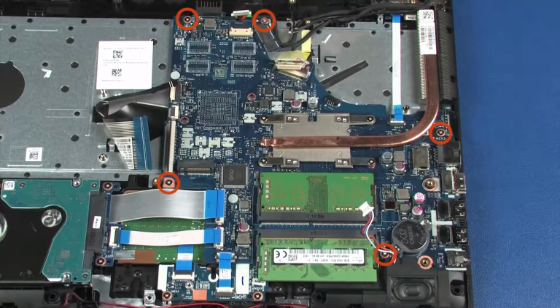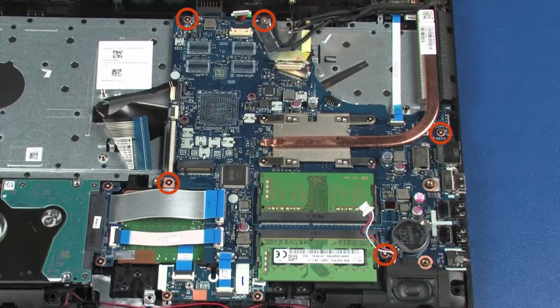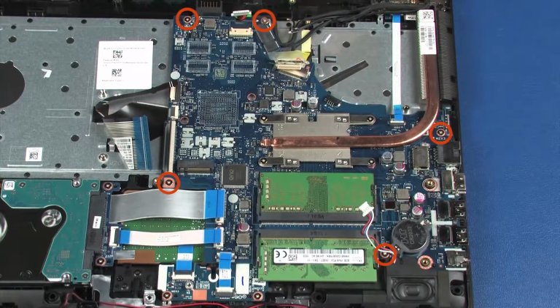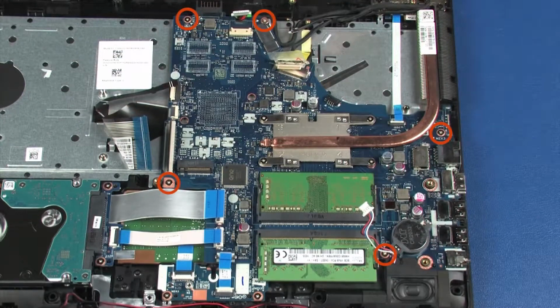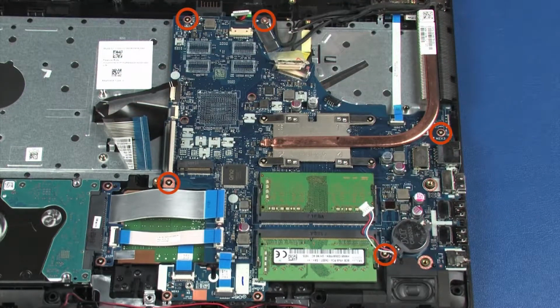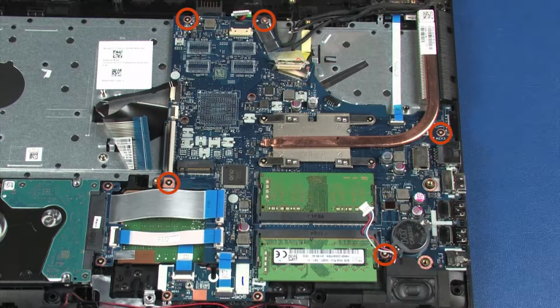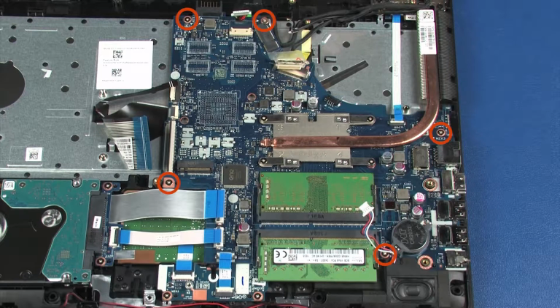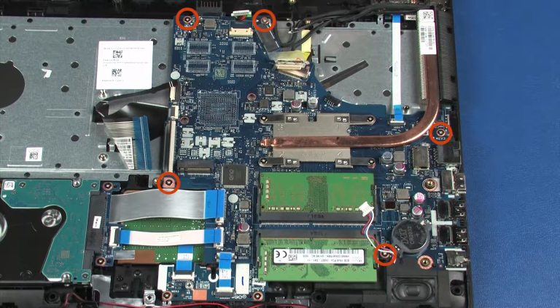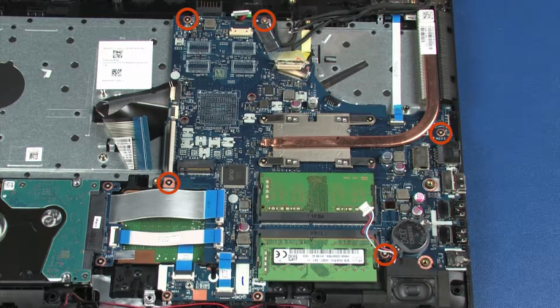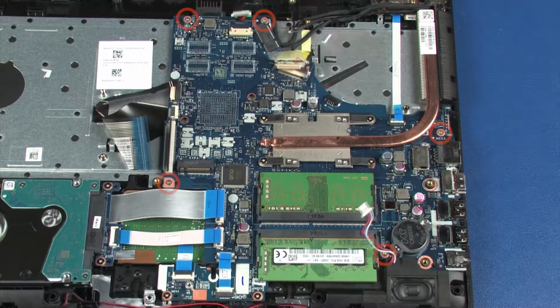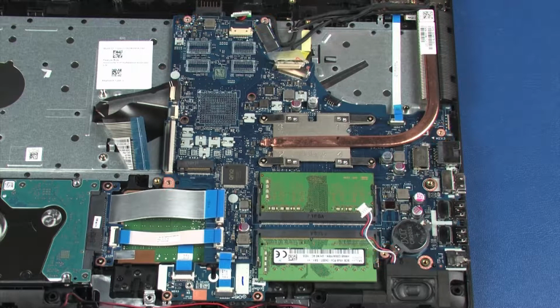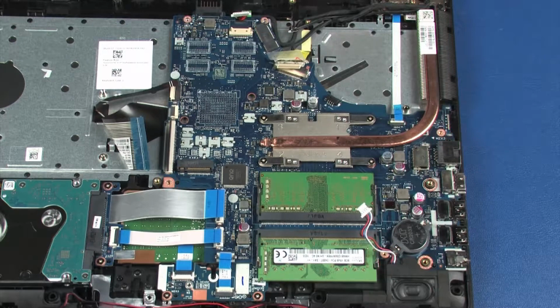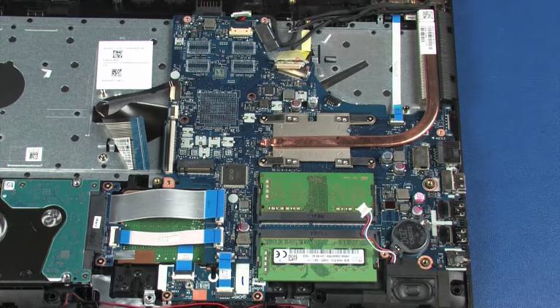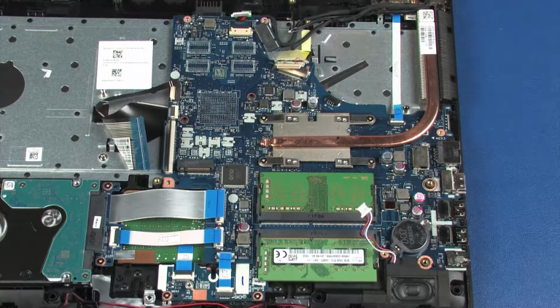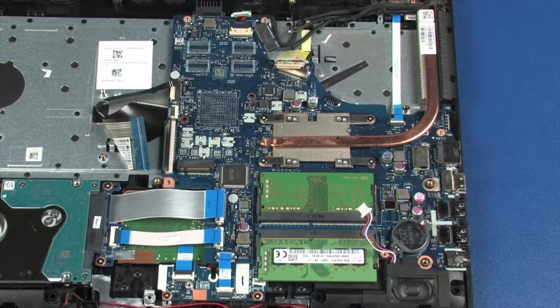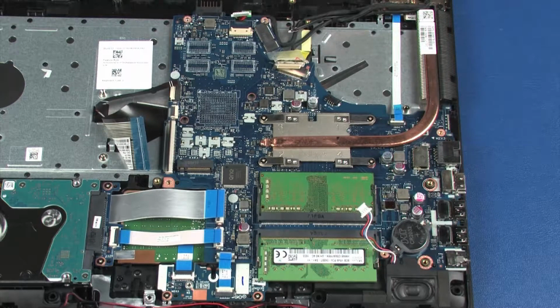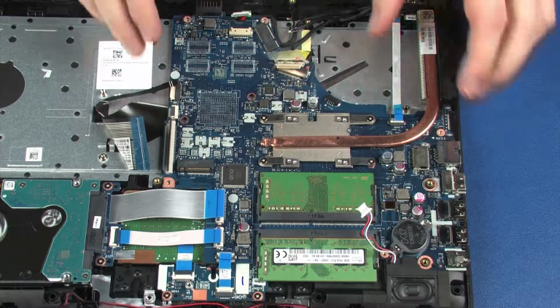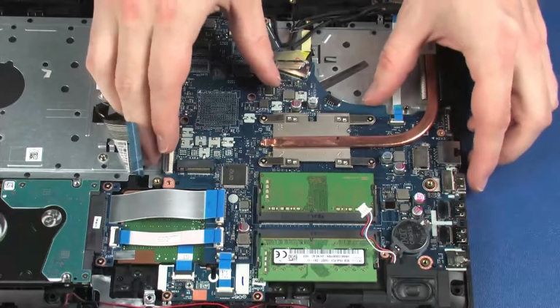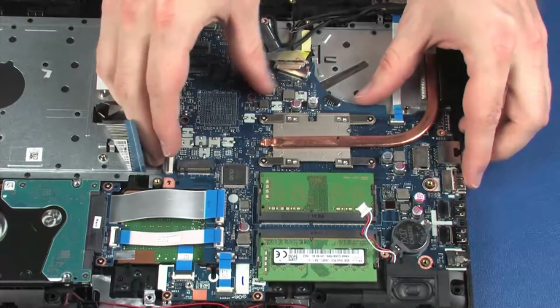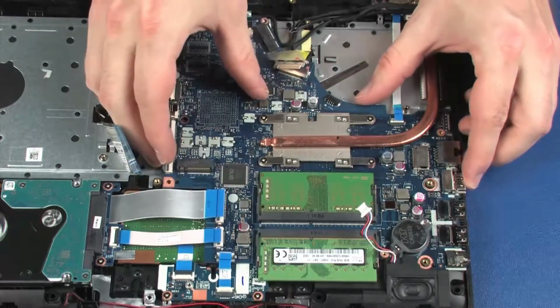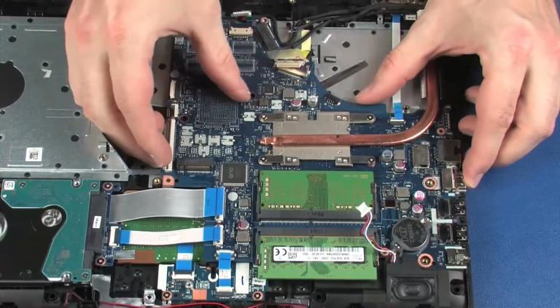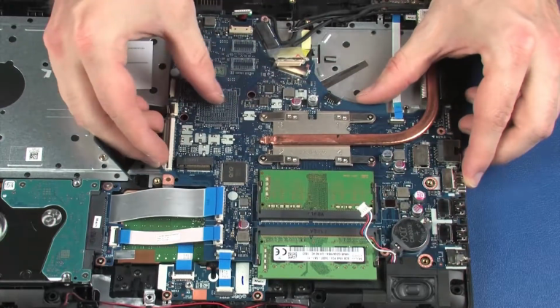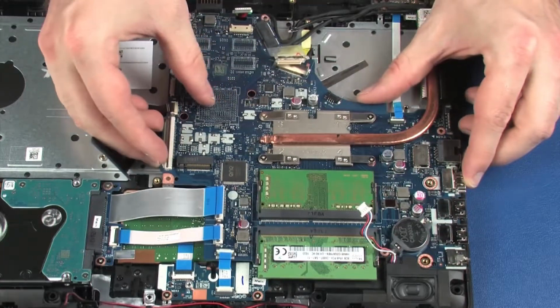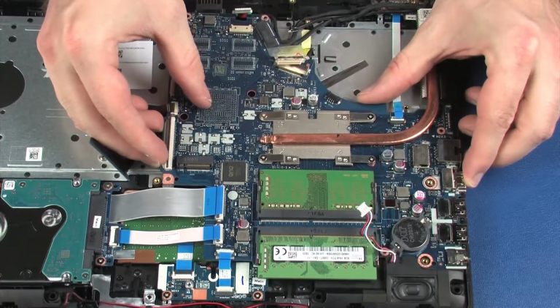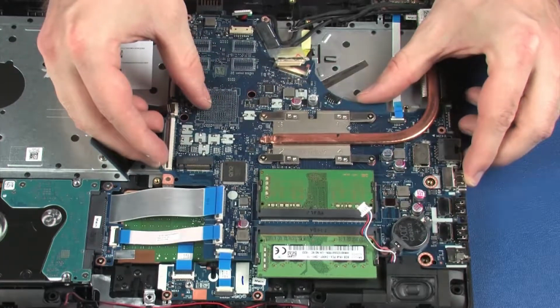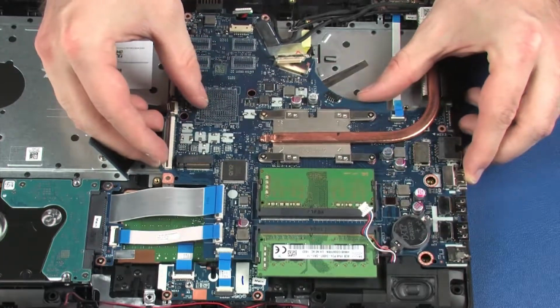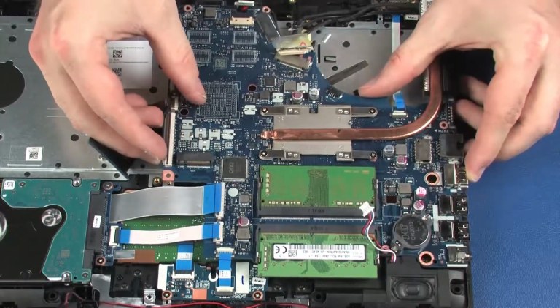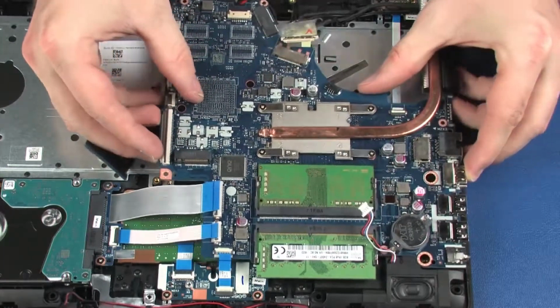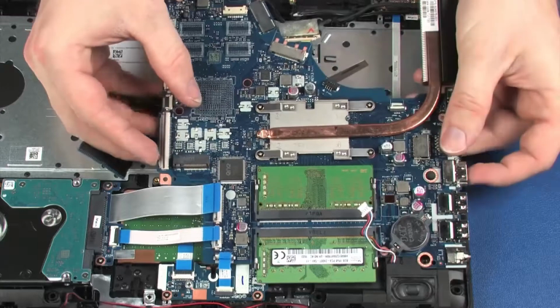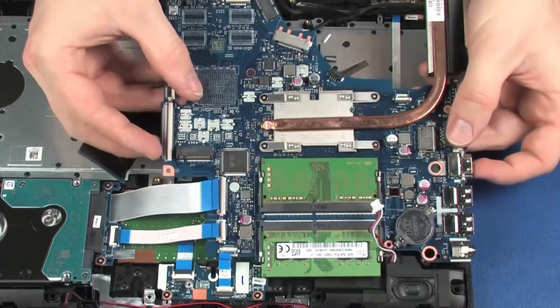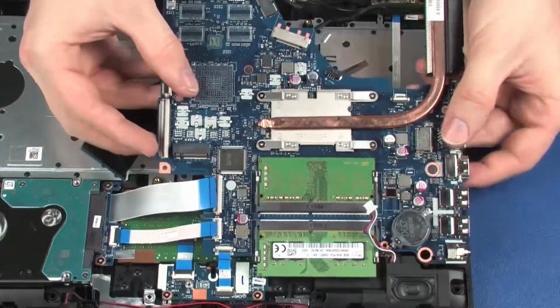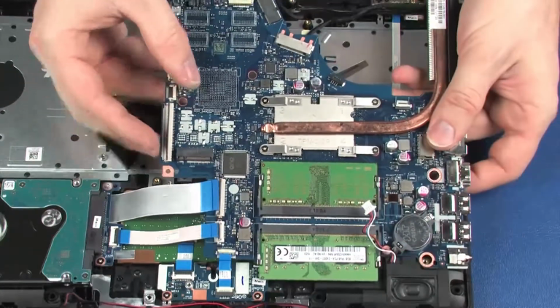Remove the five 3 mm P1 Phillips-head screws that secure the system board to the top cover. Grasping the system board near the center, carefully lift the system board off of the alignment pins on the top cover and remove.